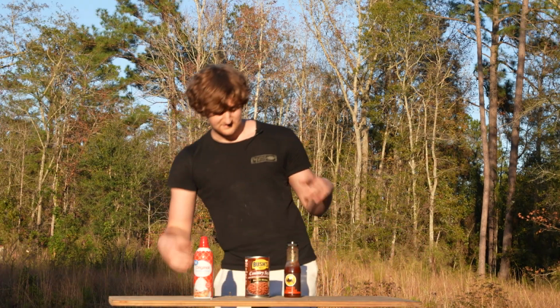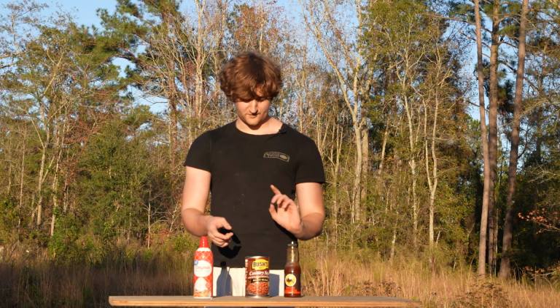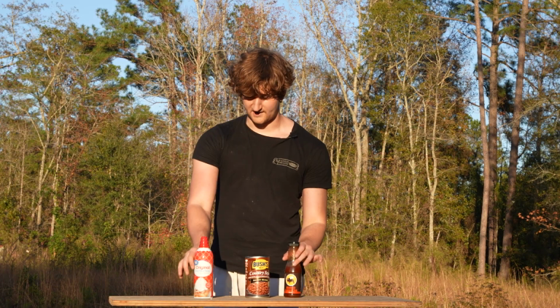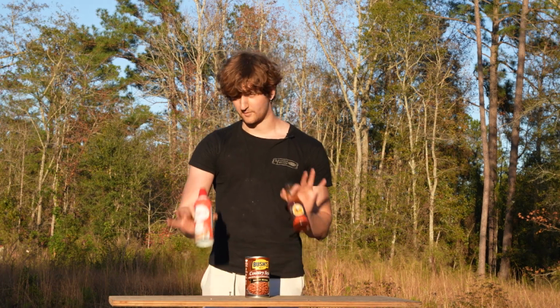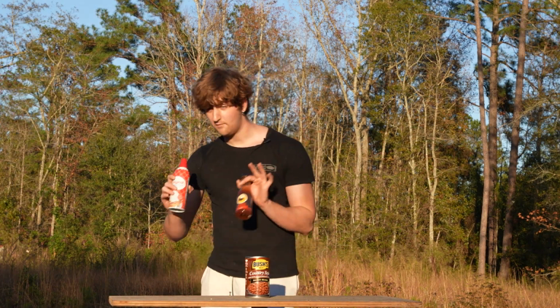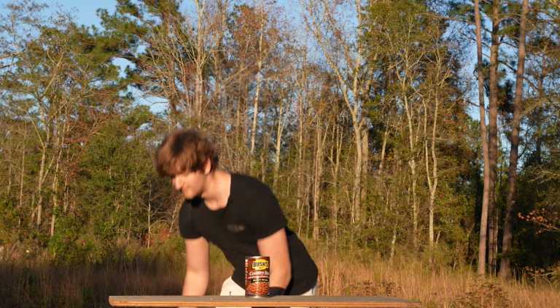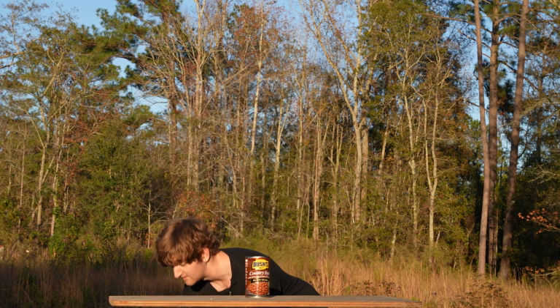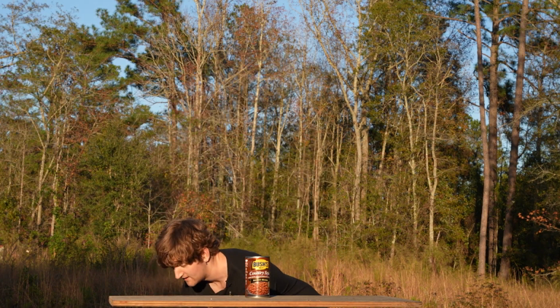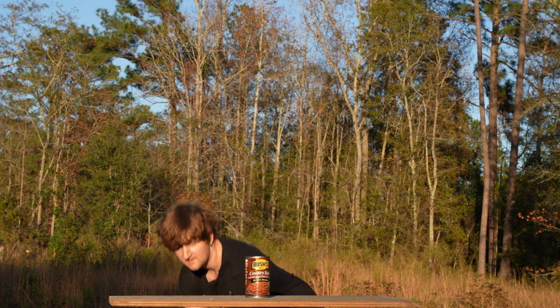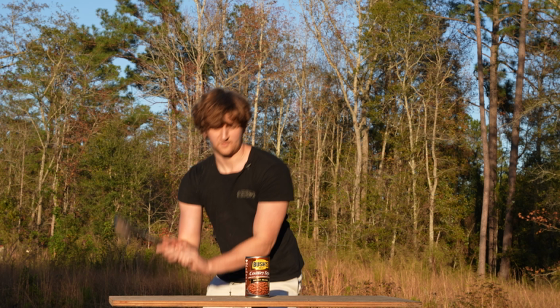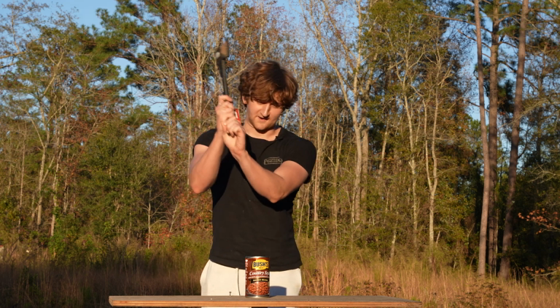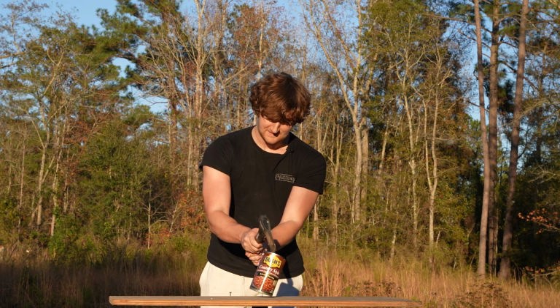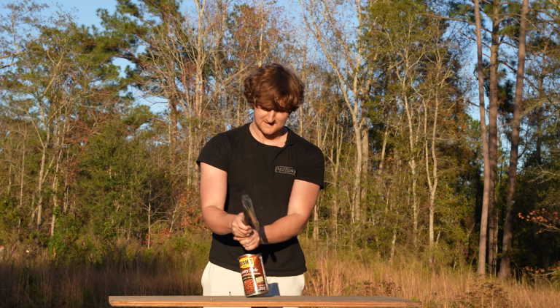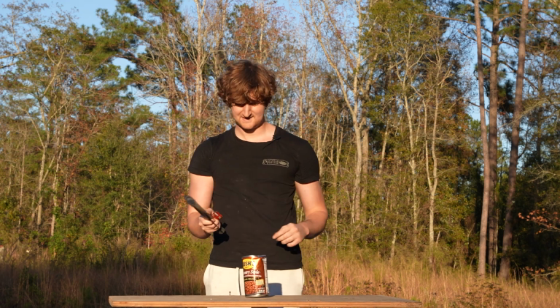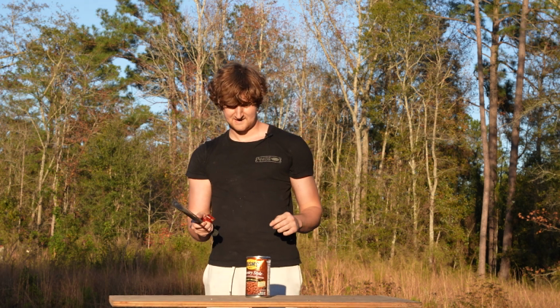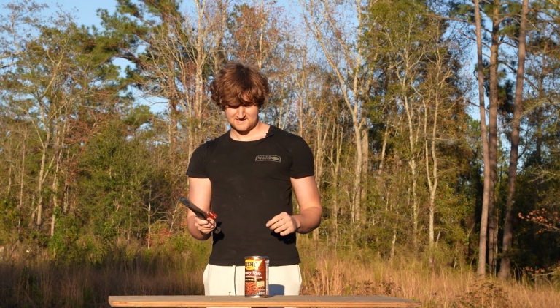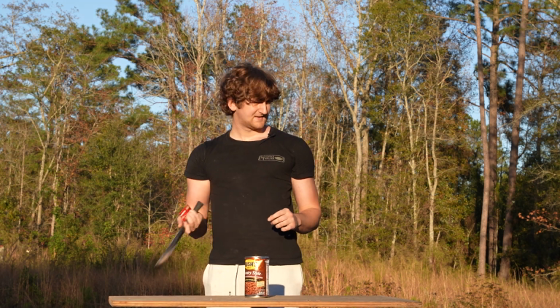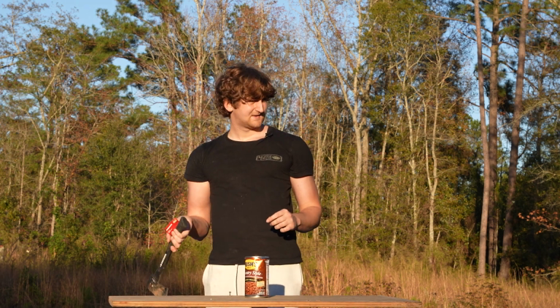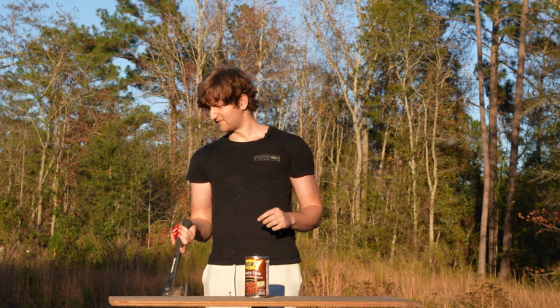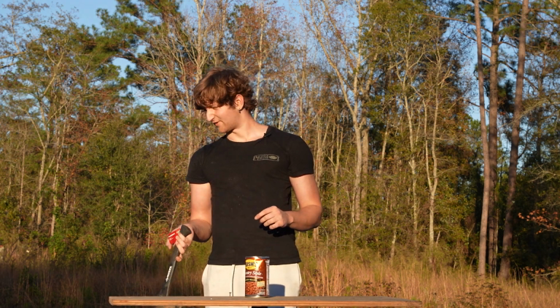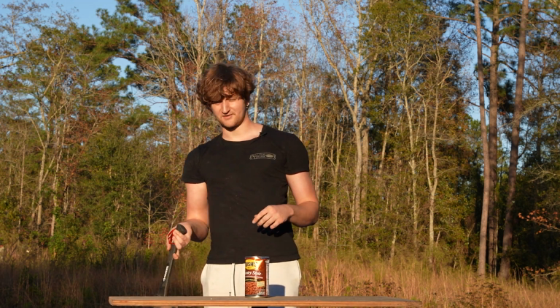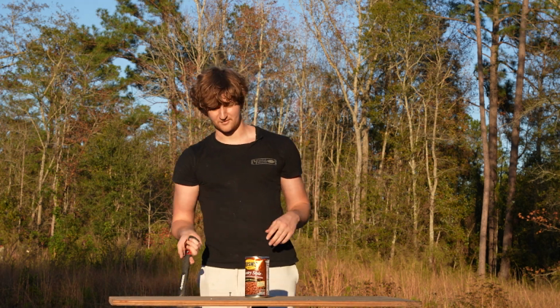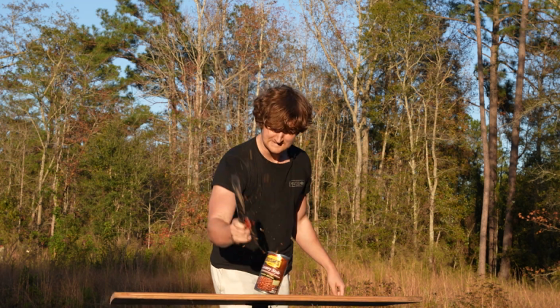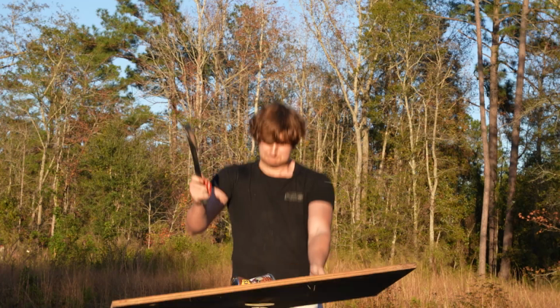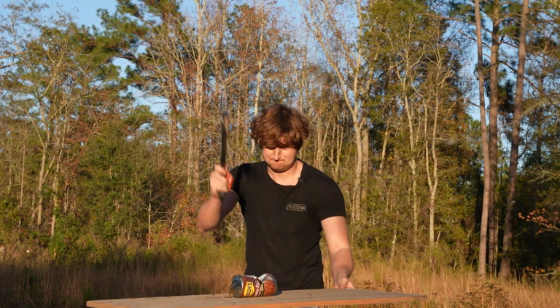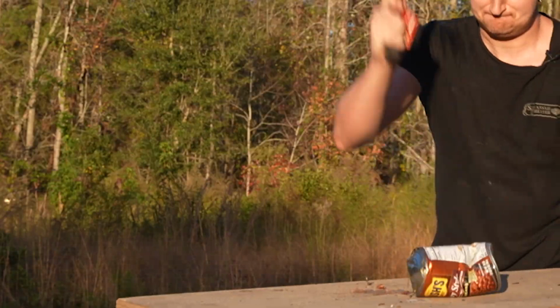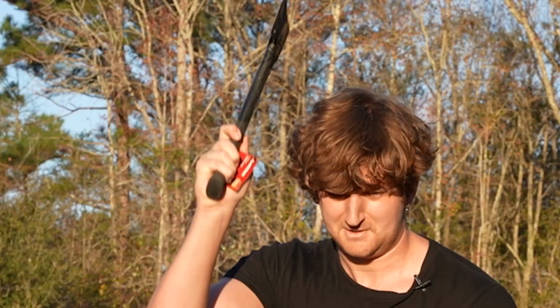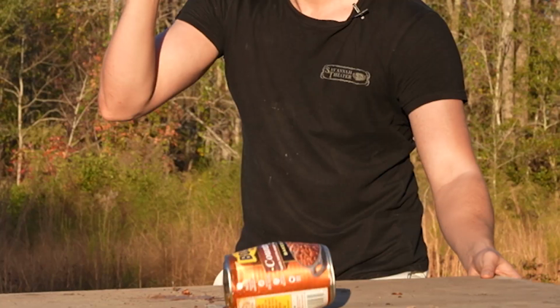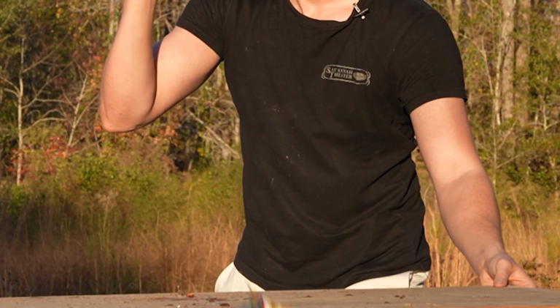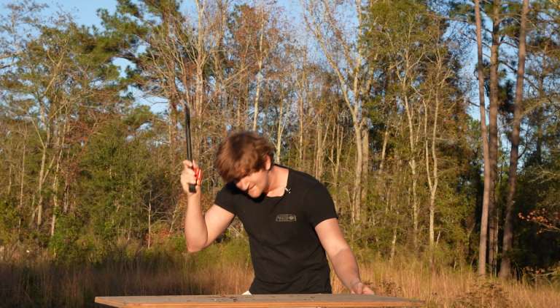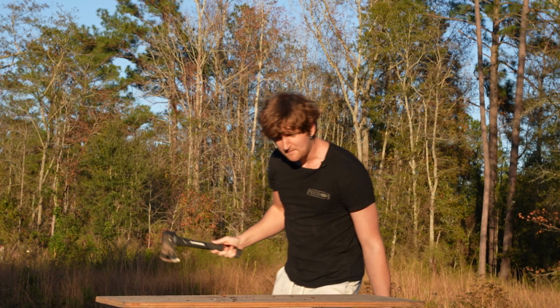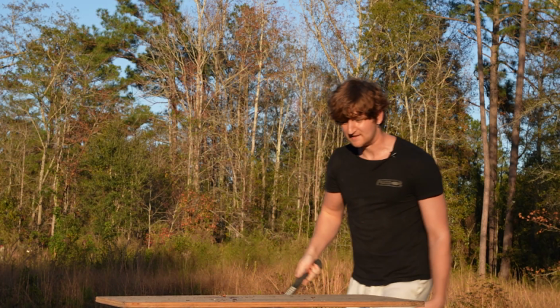I could have brought in a can opener, but that wouldn't have been as fun as hitting it with an ax. Do I have to hit this harder? I really don't want to. I want my beans.